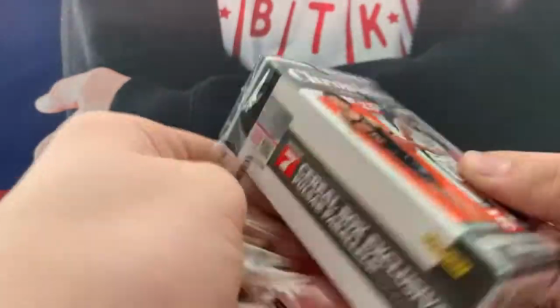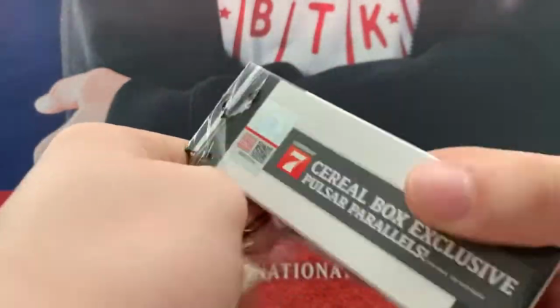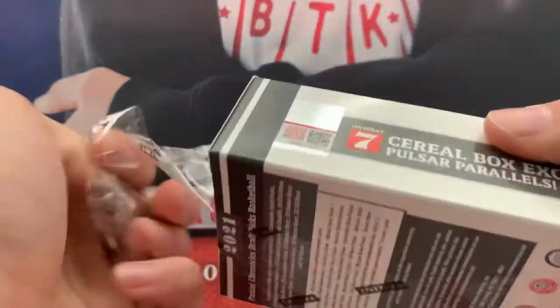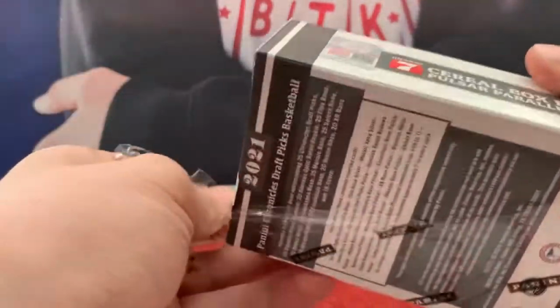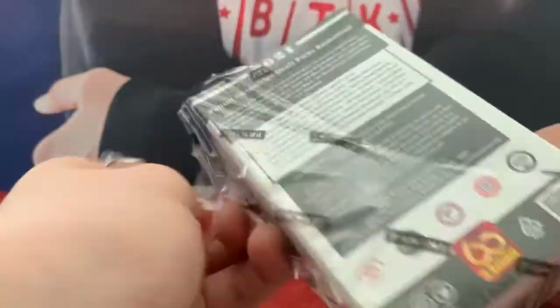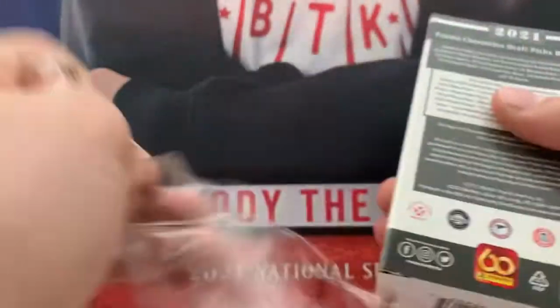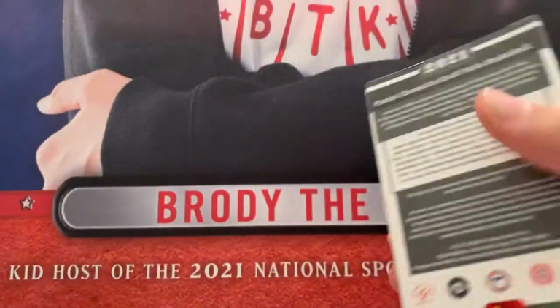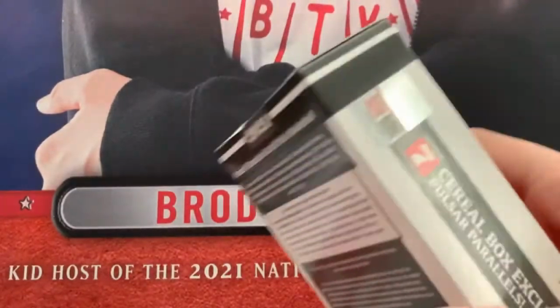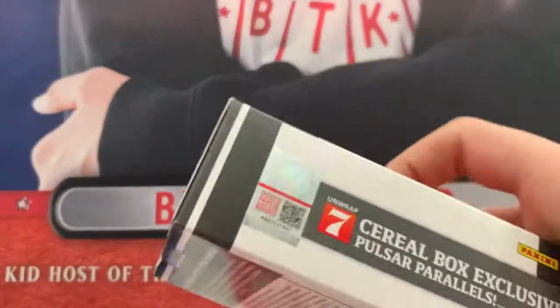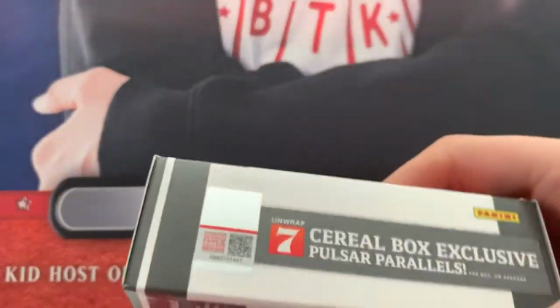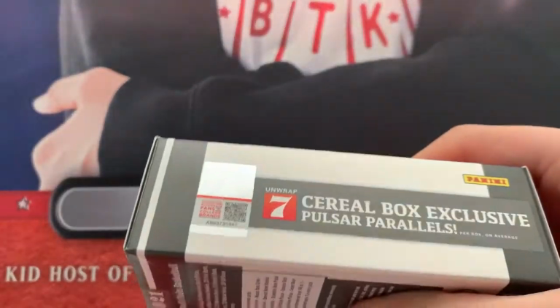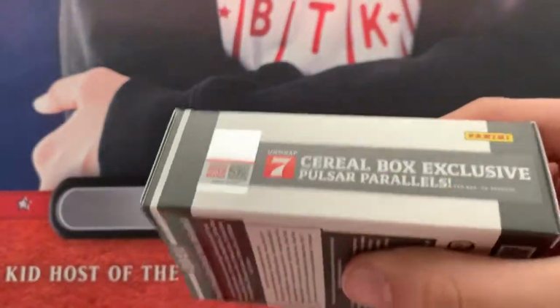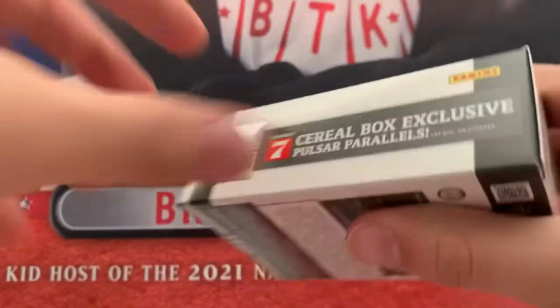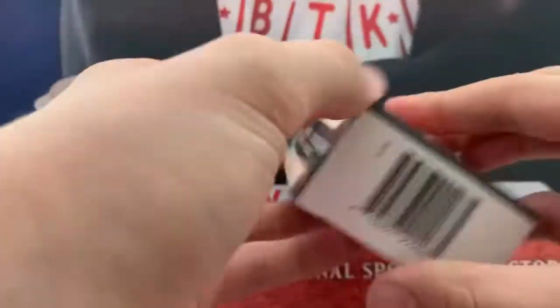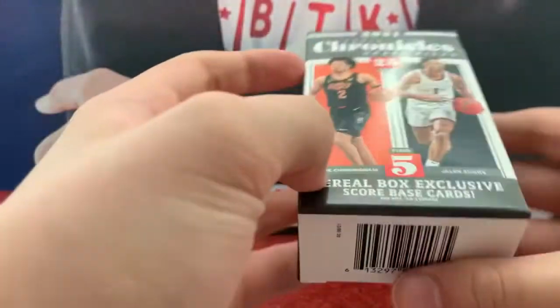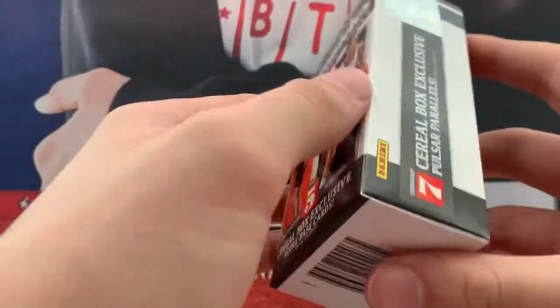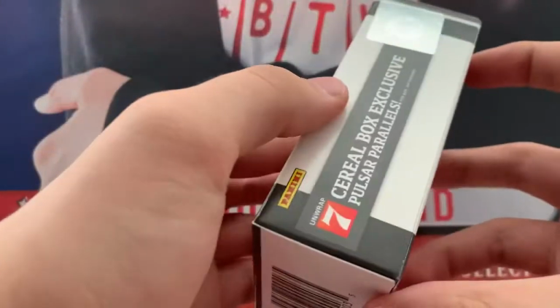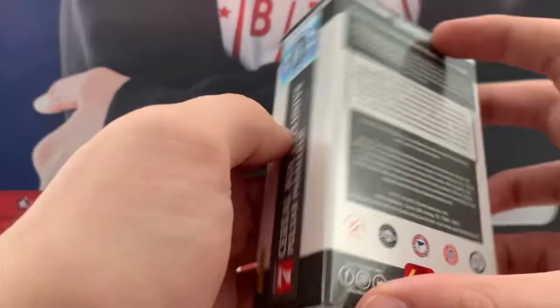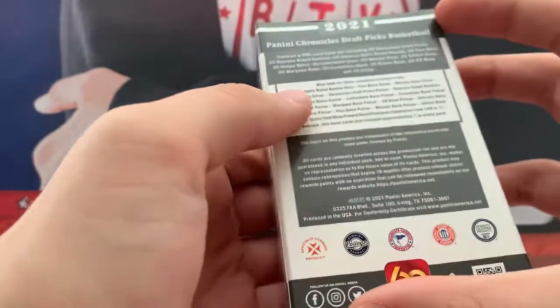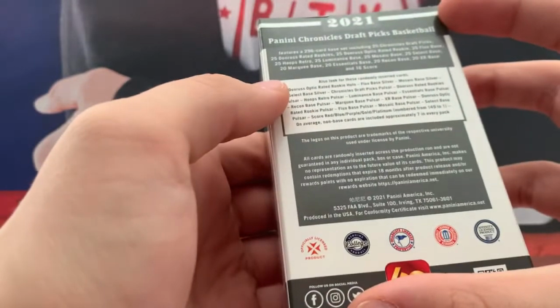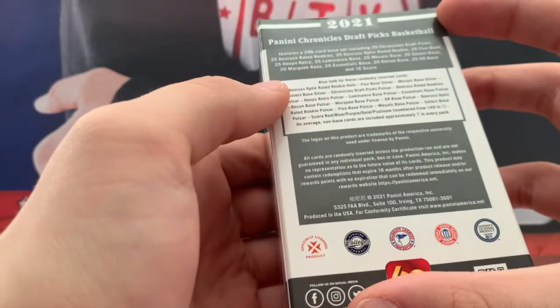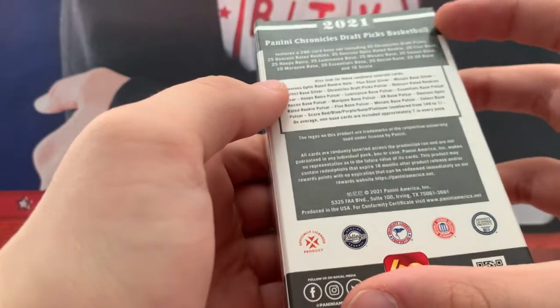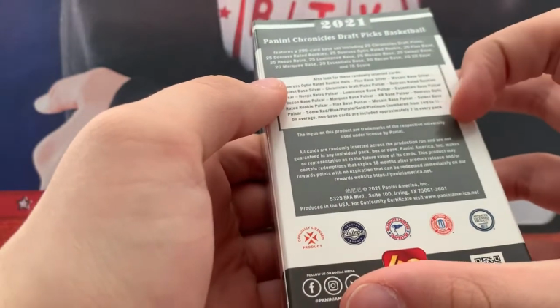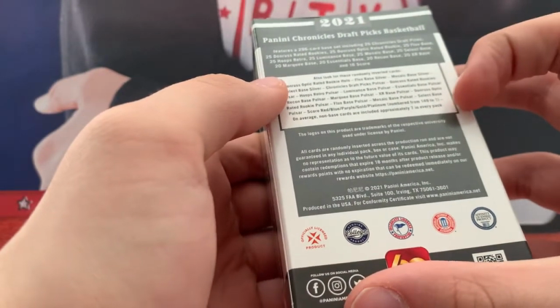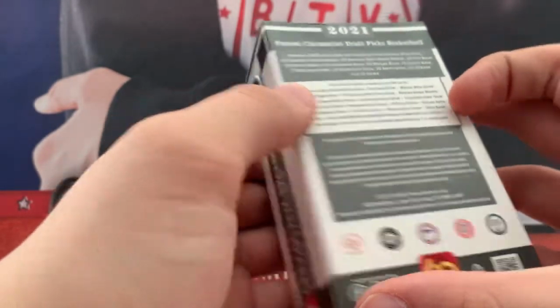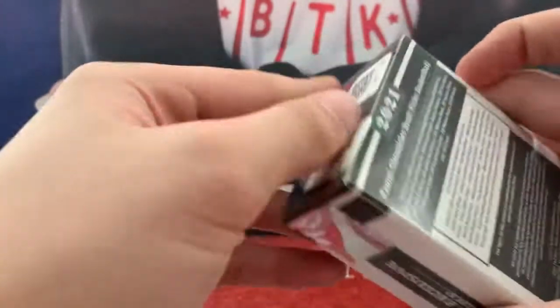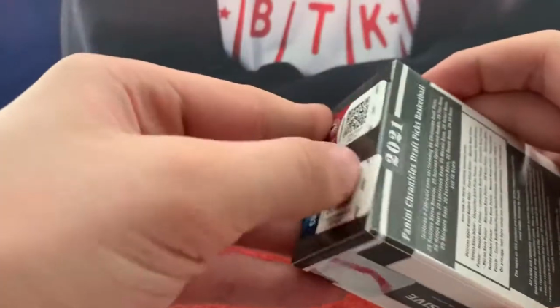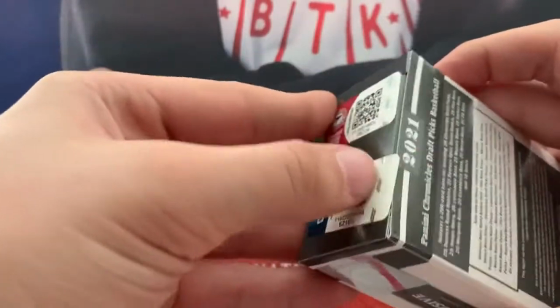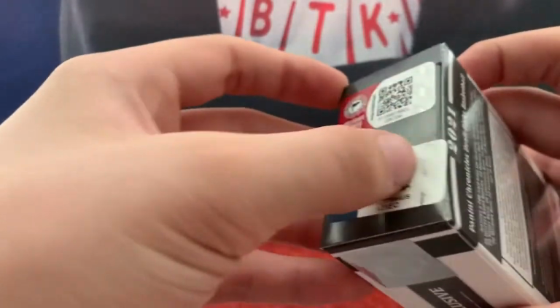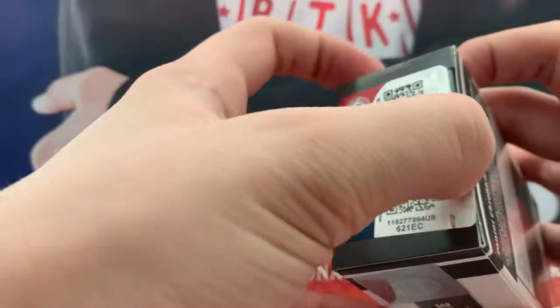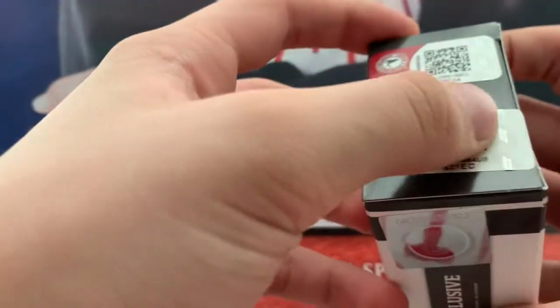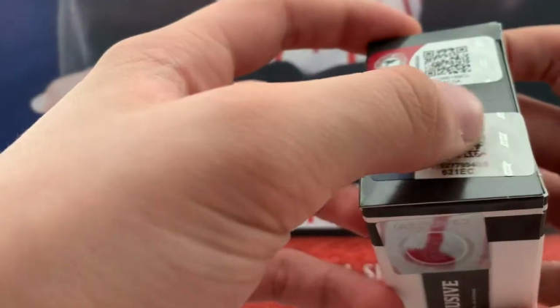Hopefully there's something else because that's not too exciting. Seven cereal box exclusive Pulsar Parallels — that's more exciting. The numbering goes from 149 to 1, so there are one-of-ones in here too.